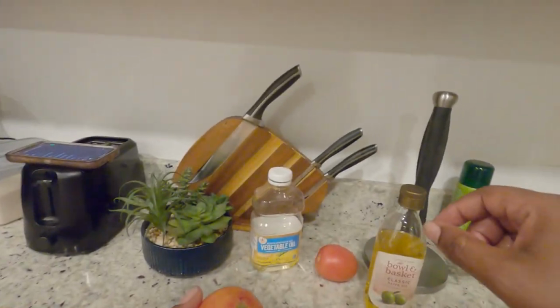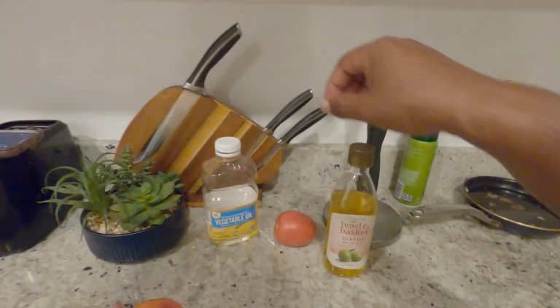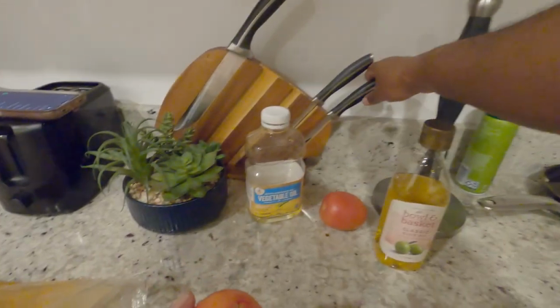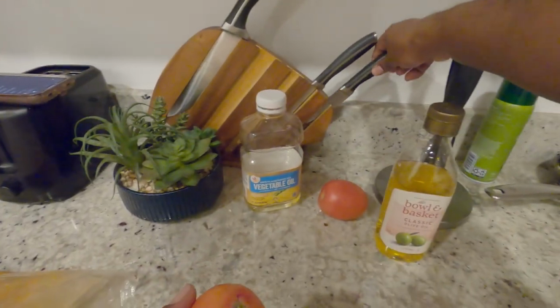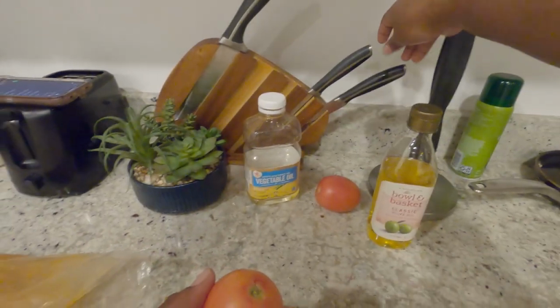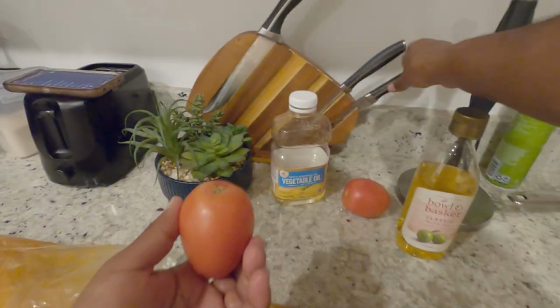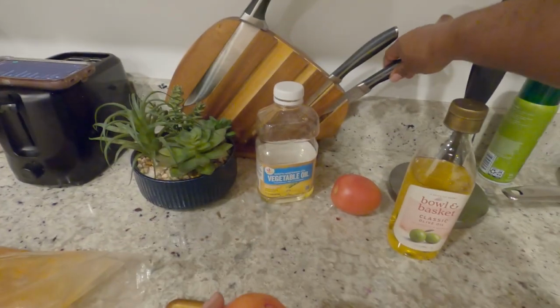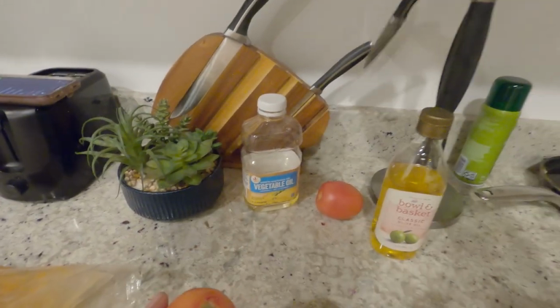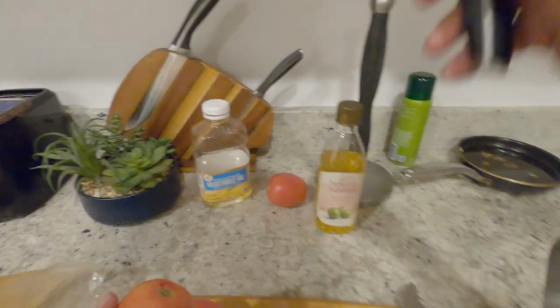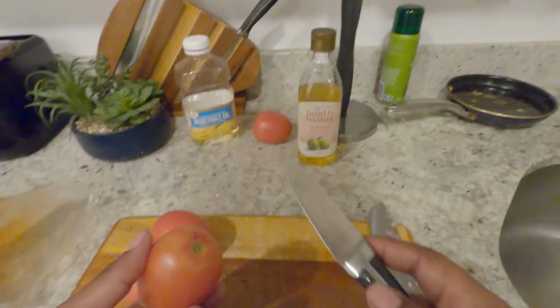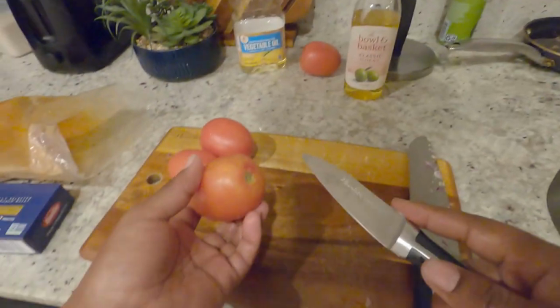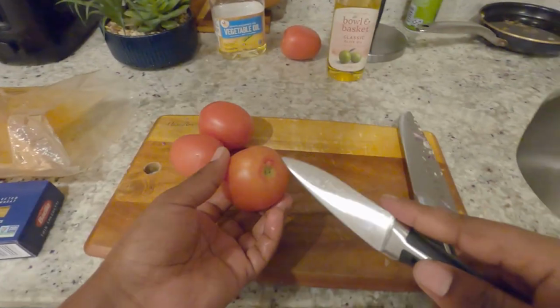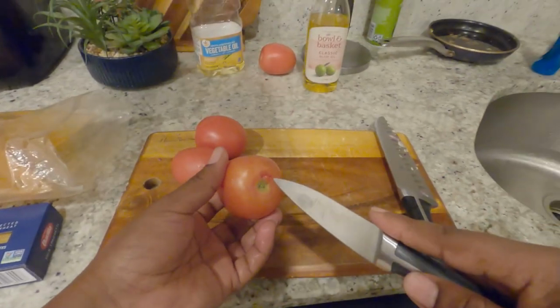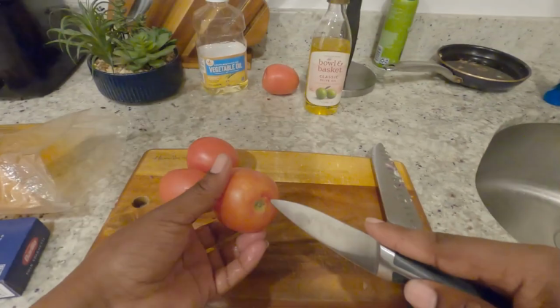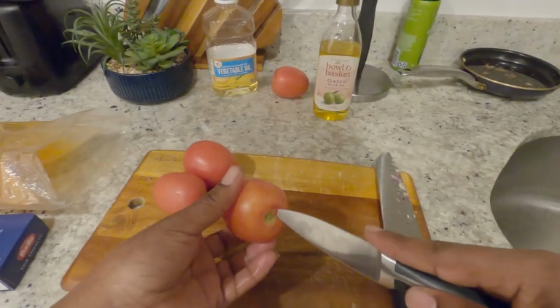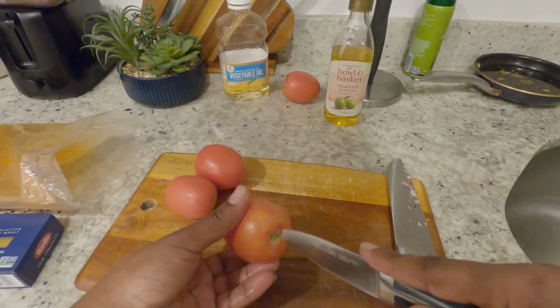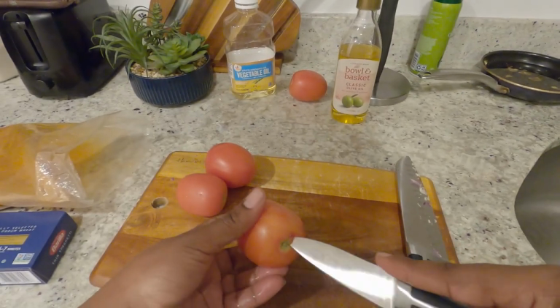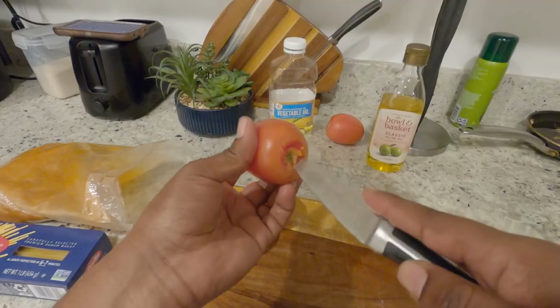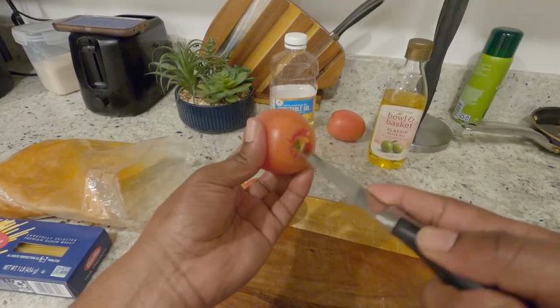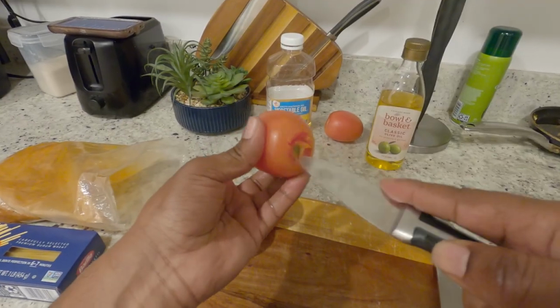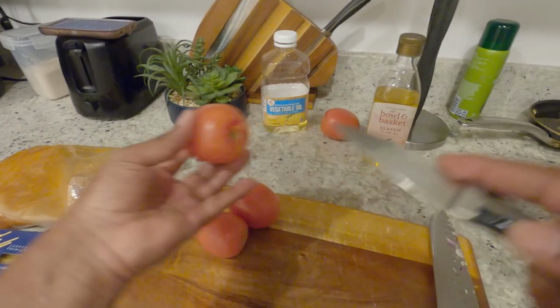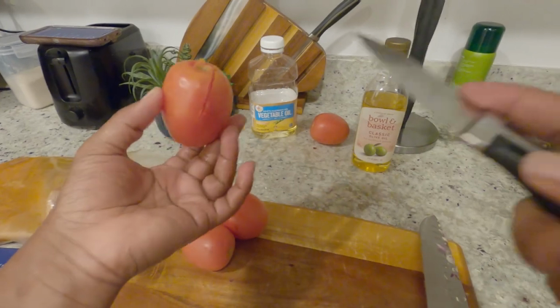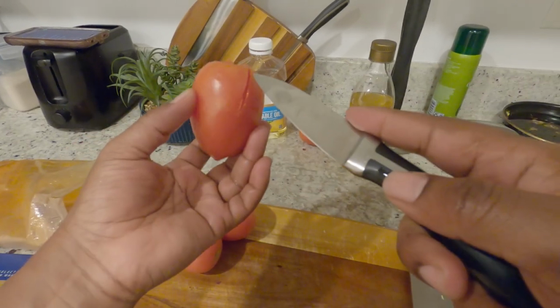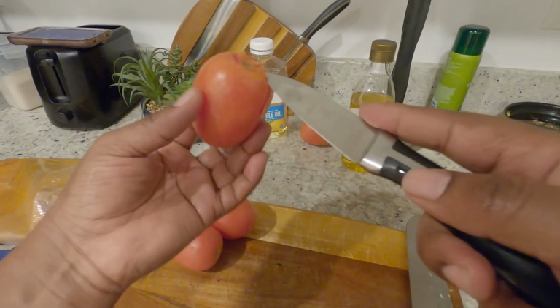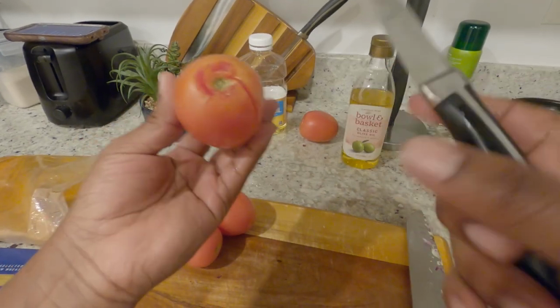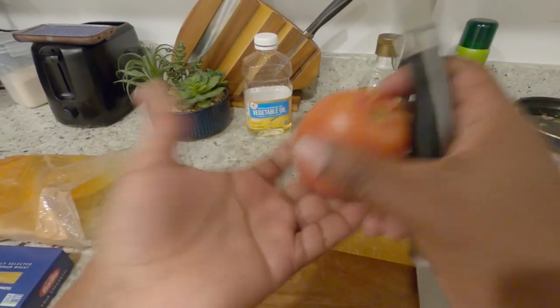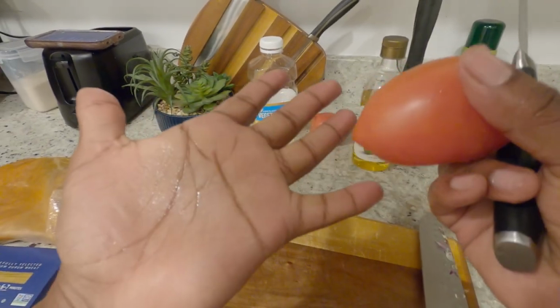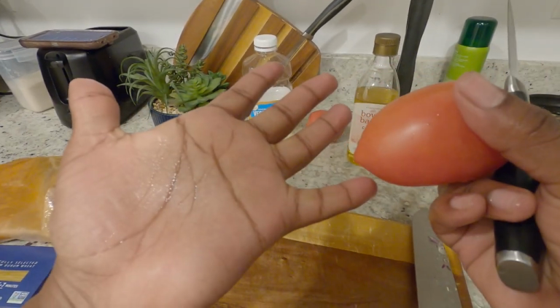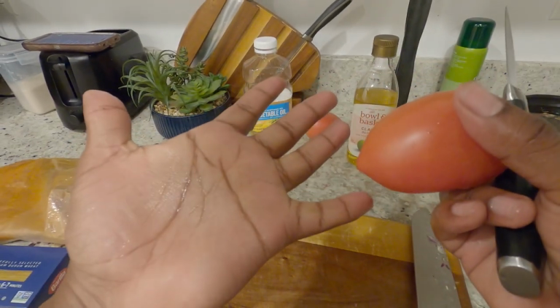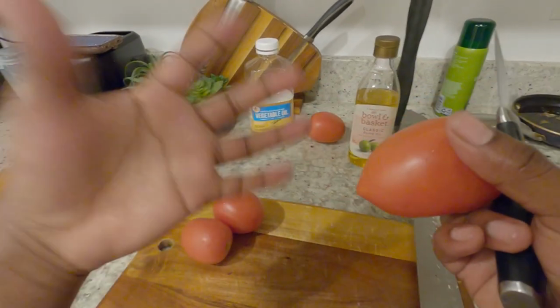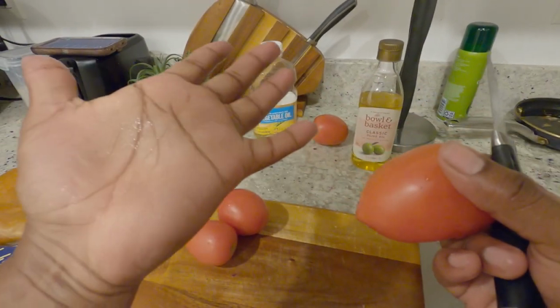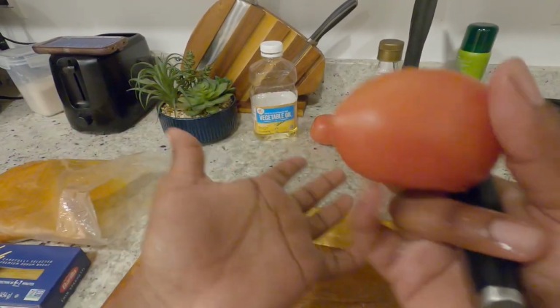I know all the bacteria will be cooked away, but it's still a good thing to learn how to do. I almost cut my hands right here.